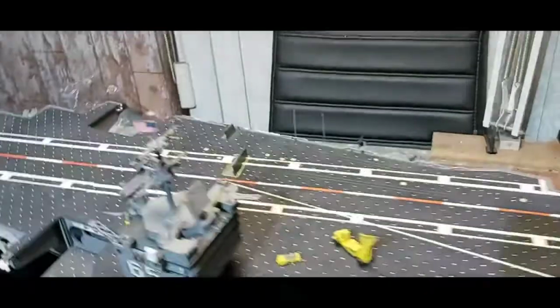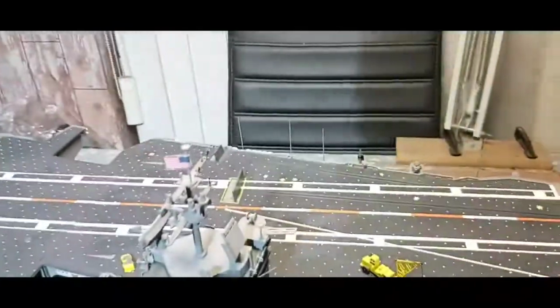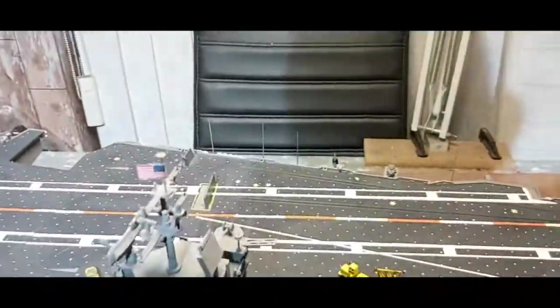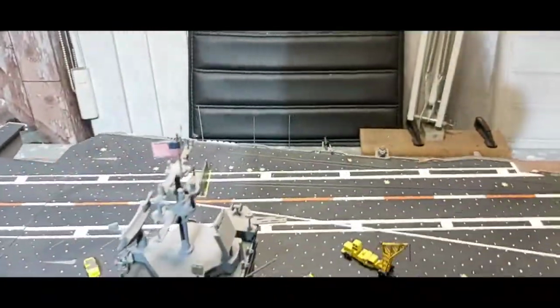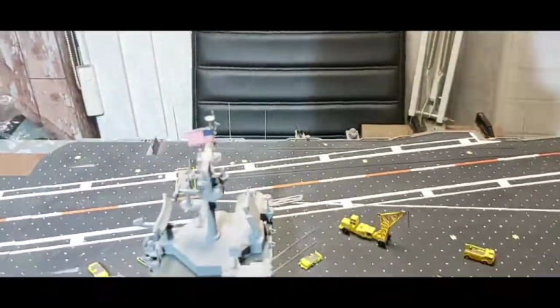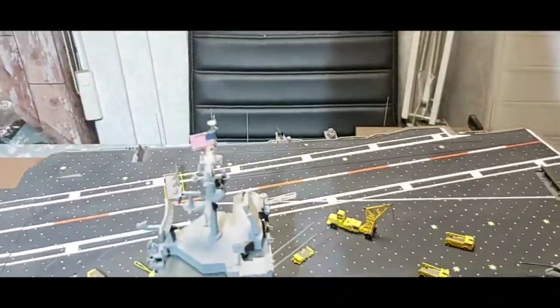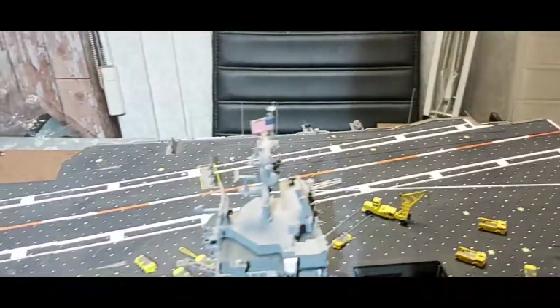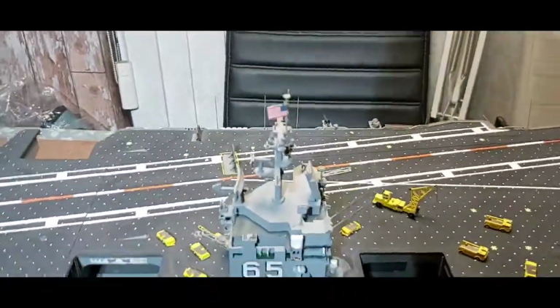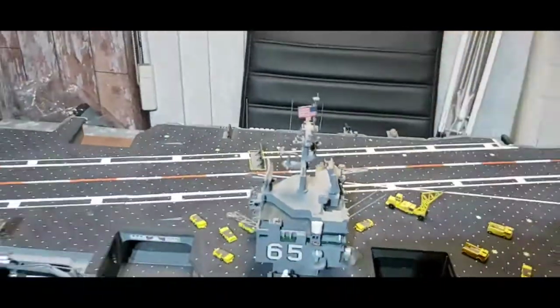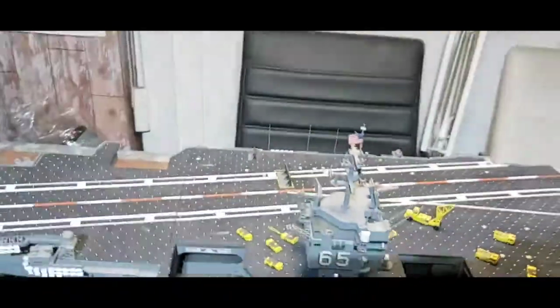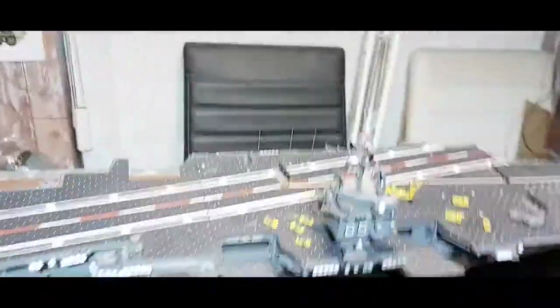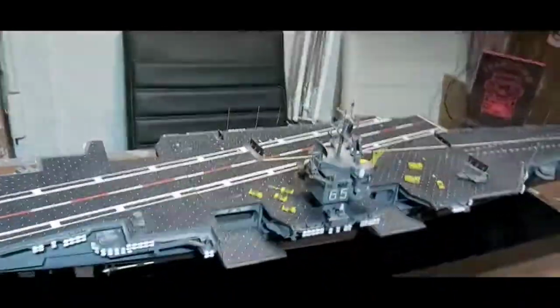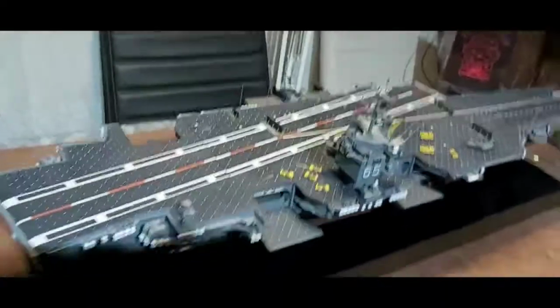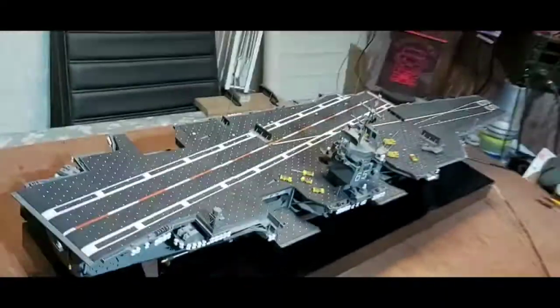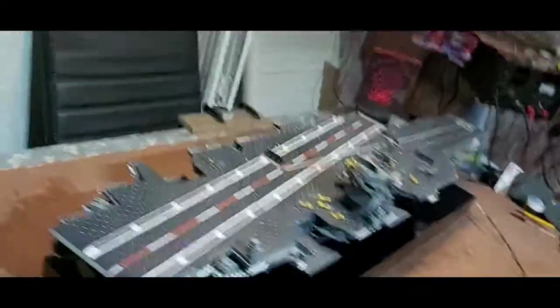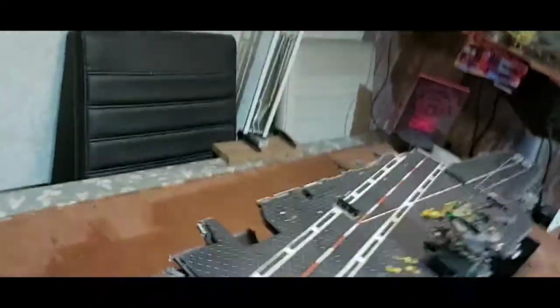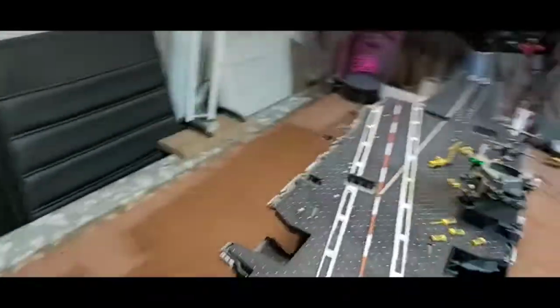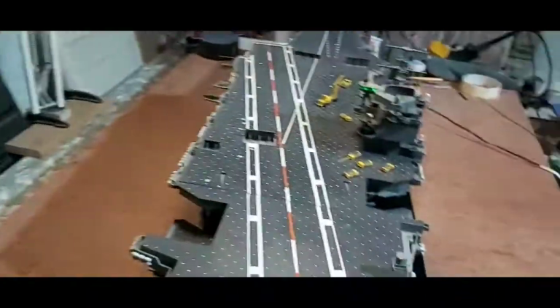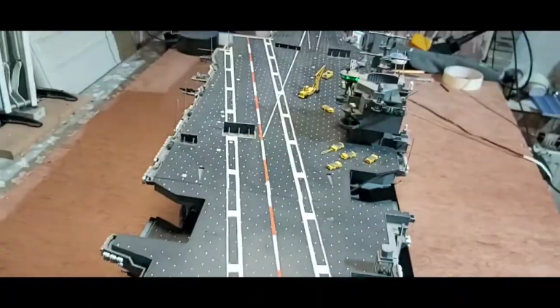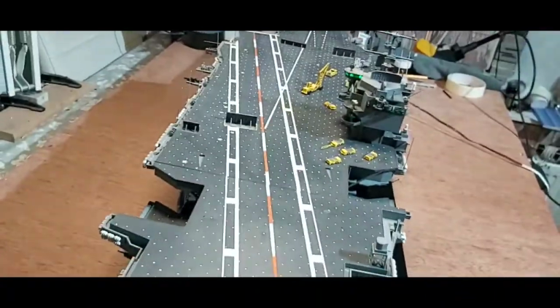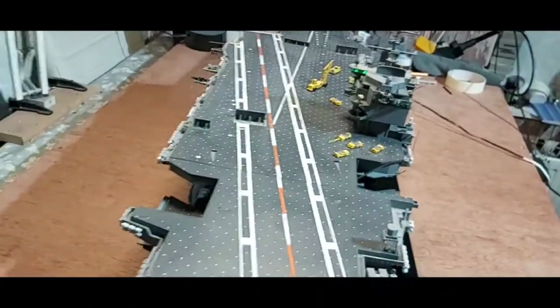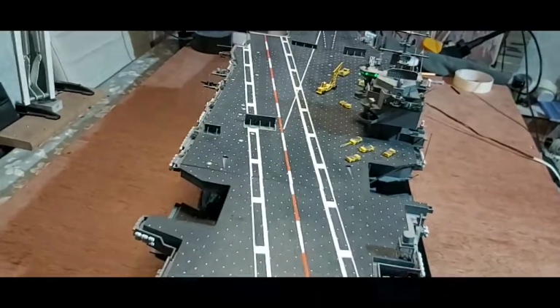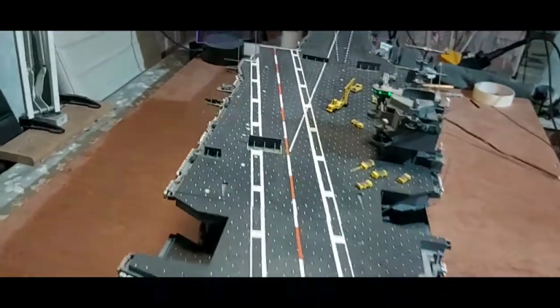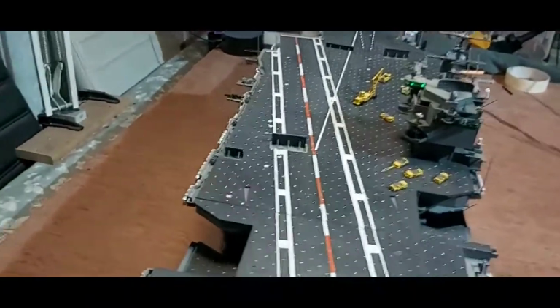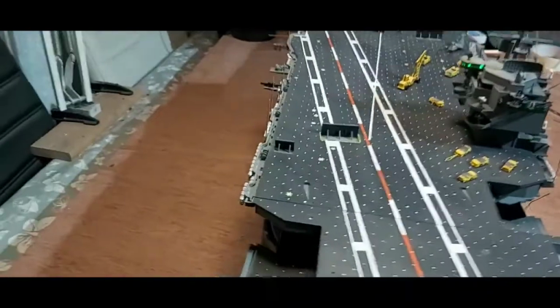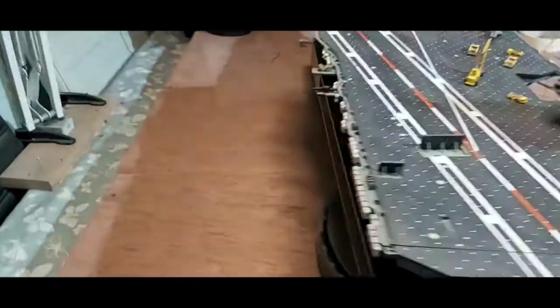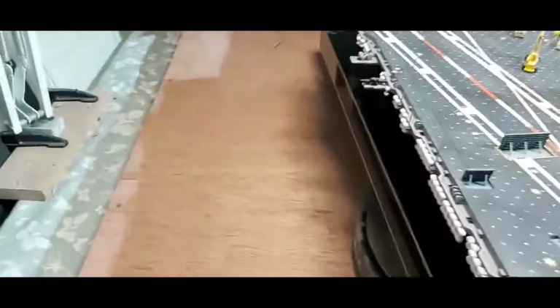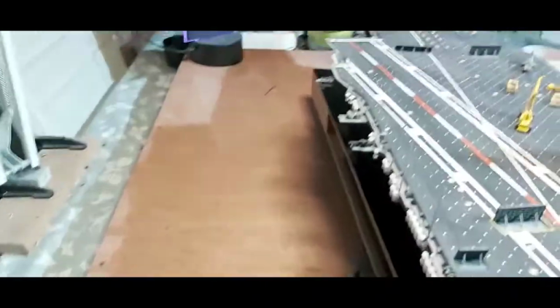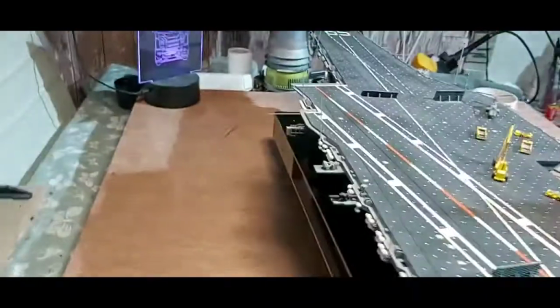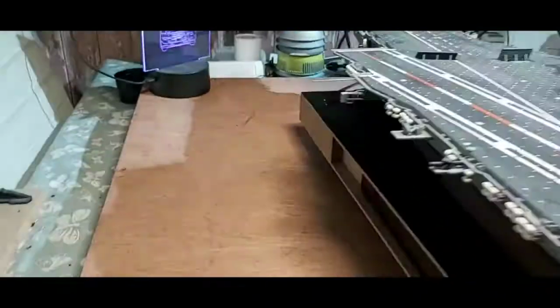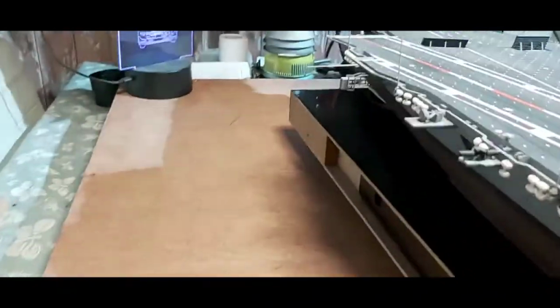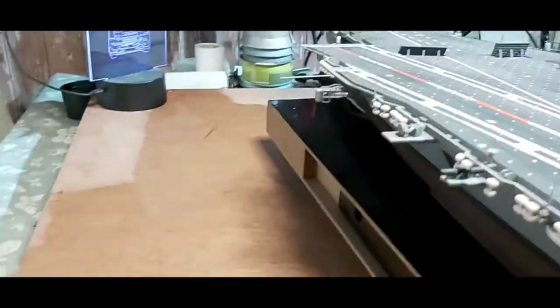It's been sitting up in this cabinet for a good many years. I took it down and put it in a glass case - it still managed to get some dust on it. It's hard to keep the dust away sometimes.